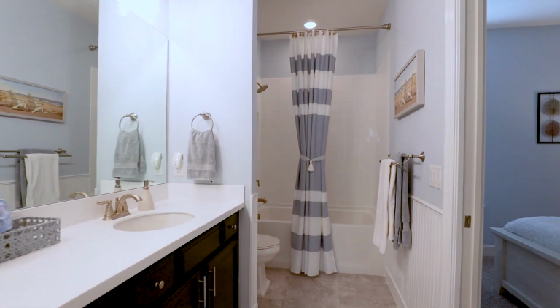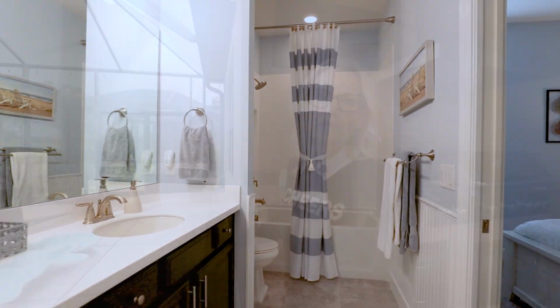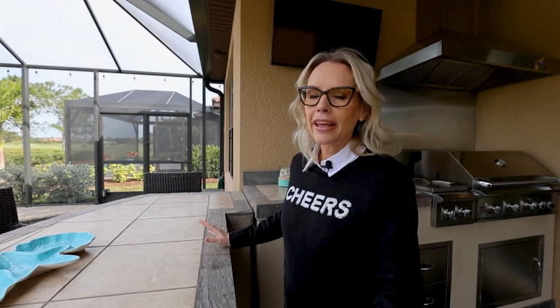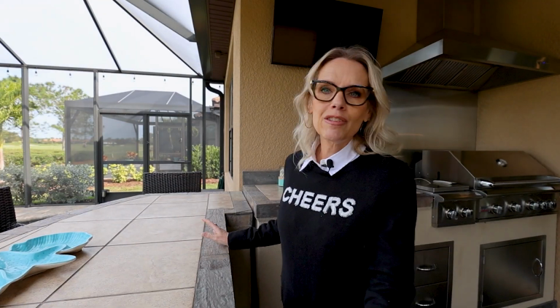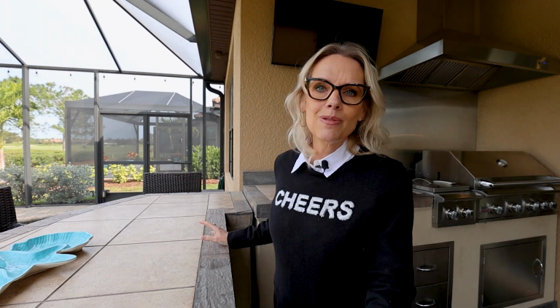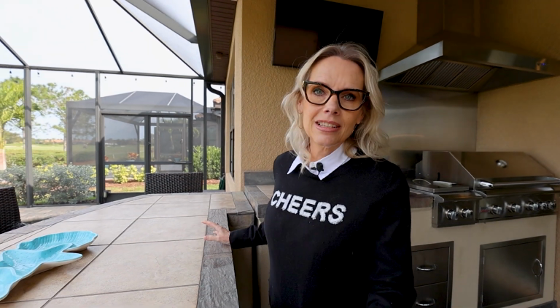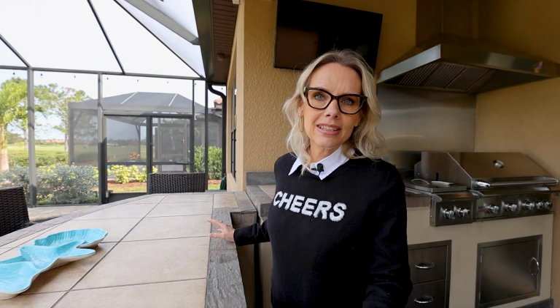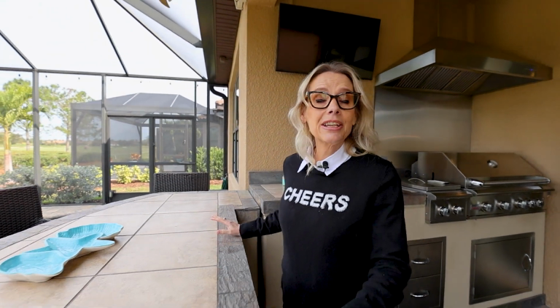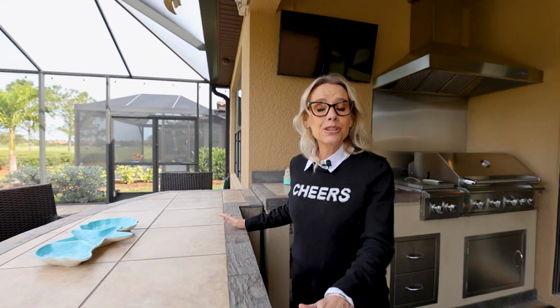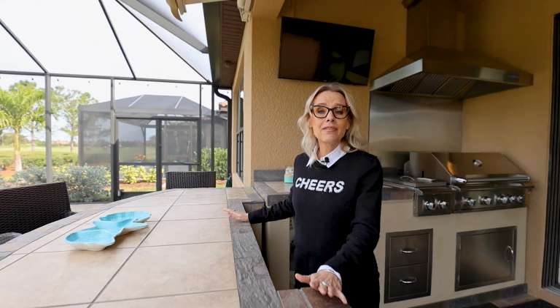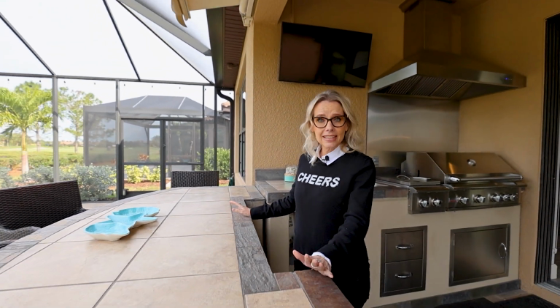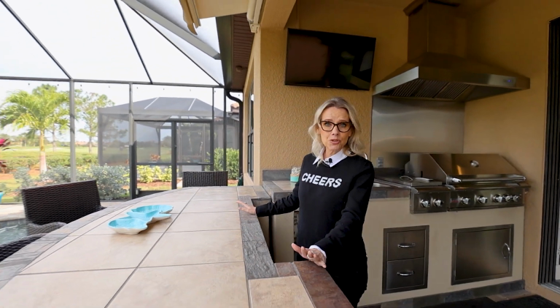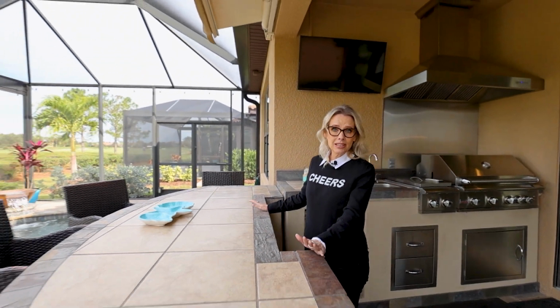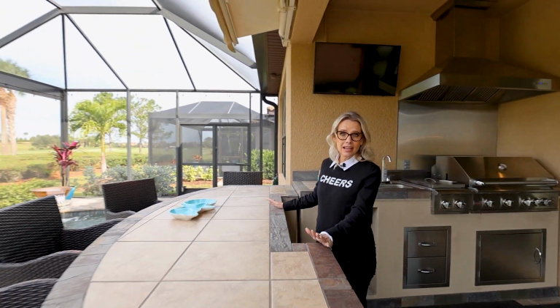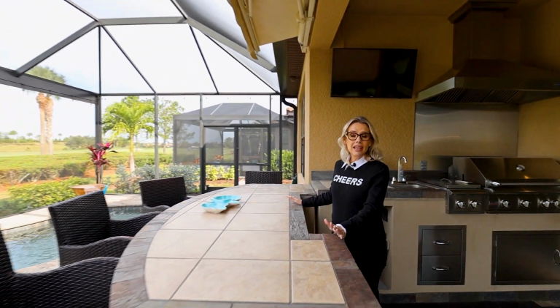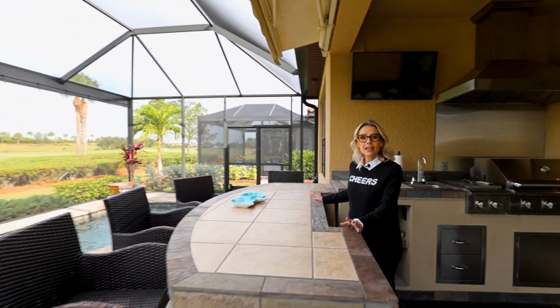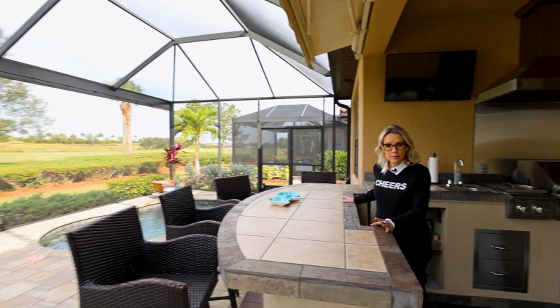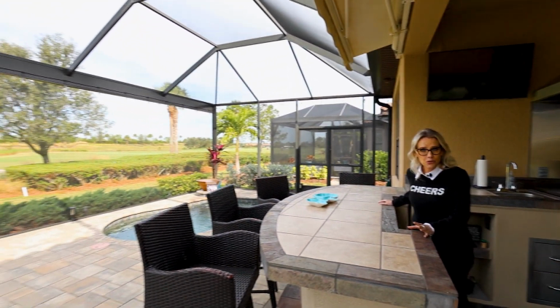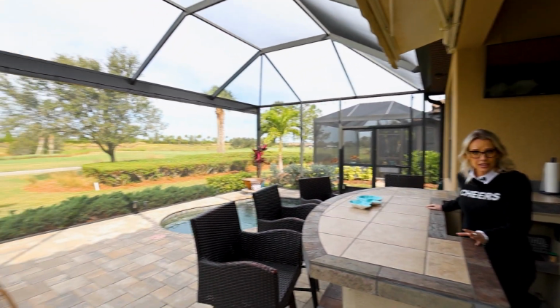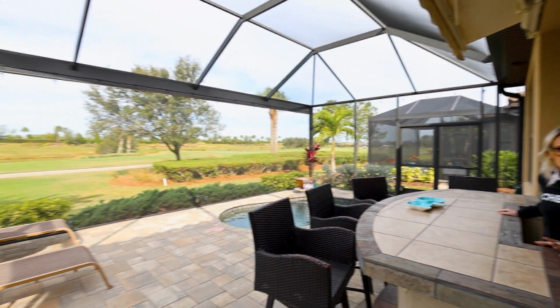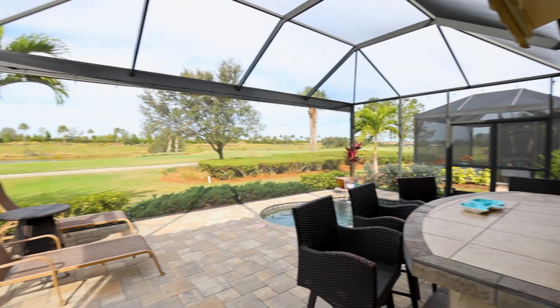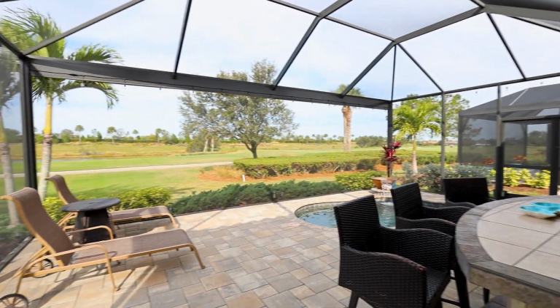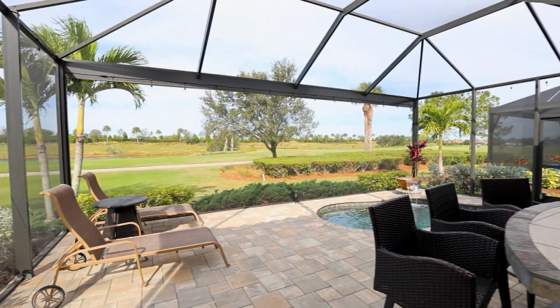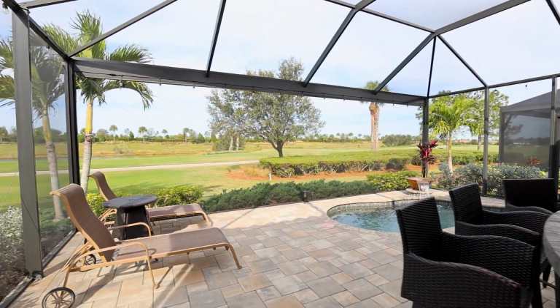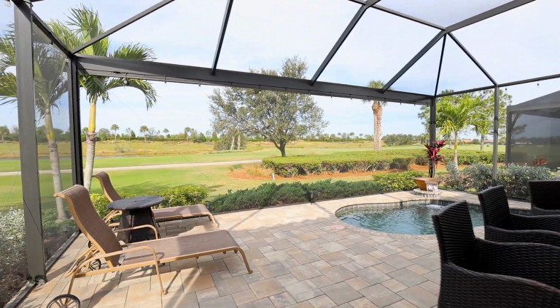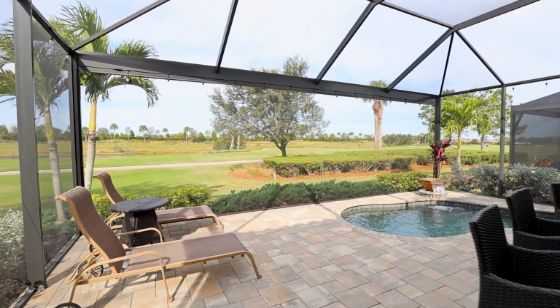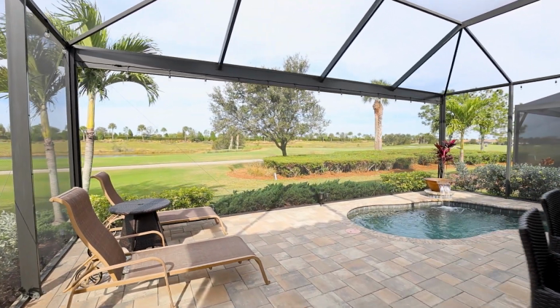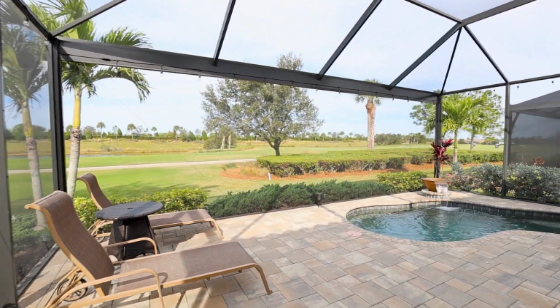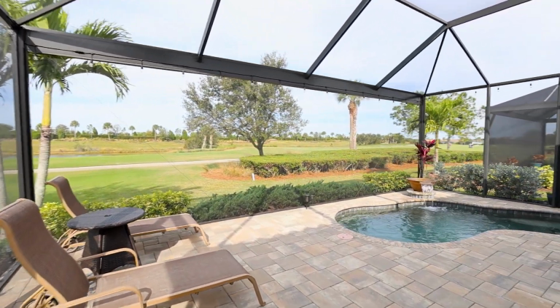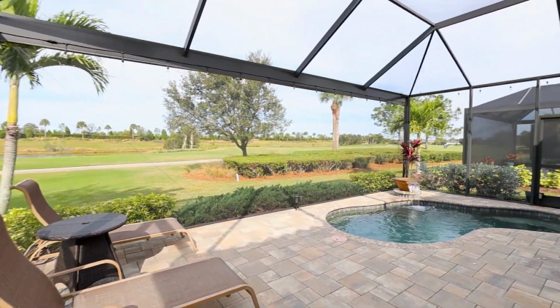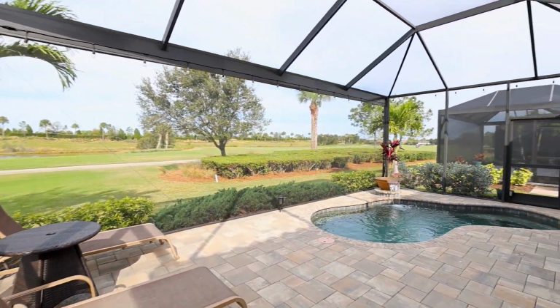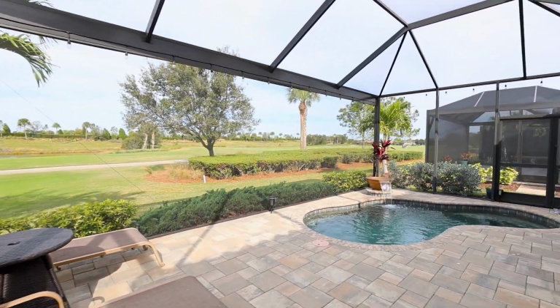In Florida, everybody wants to live outside. Here you have an extended screen lanai, a custom outdoor kitchen, a heated saltwater spool, and panoramic views of the golf course.